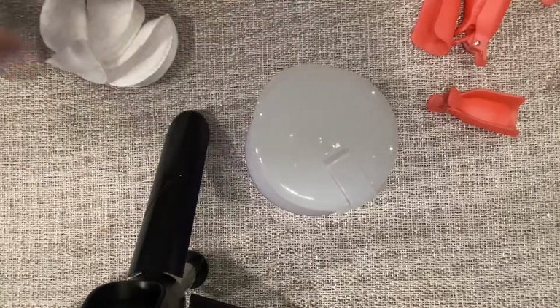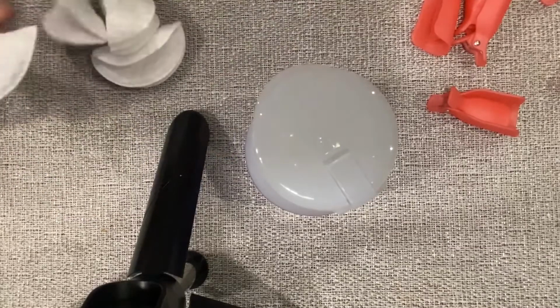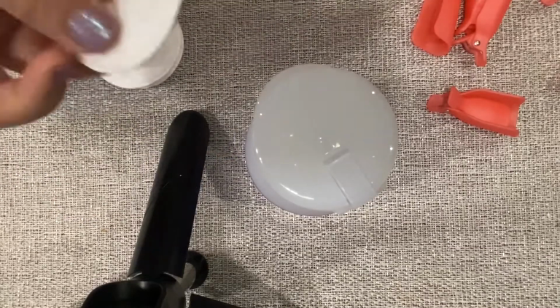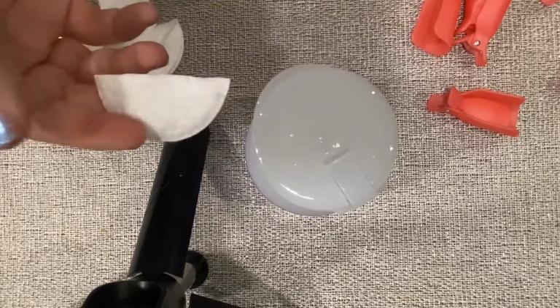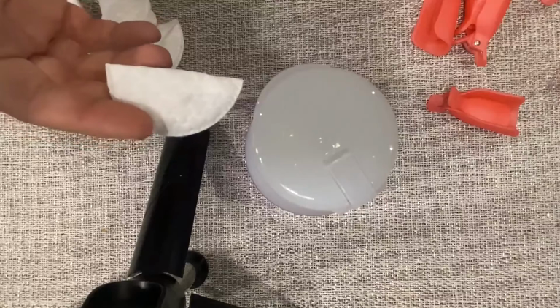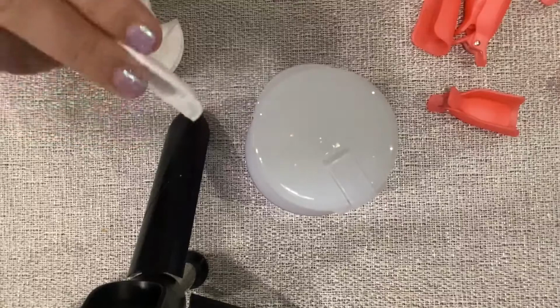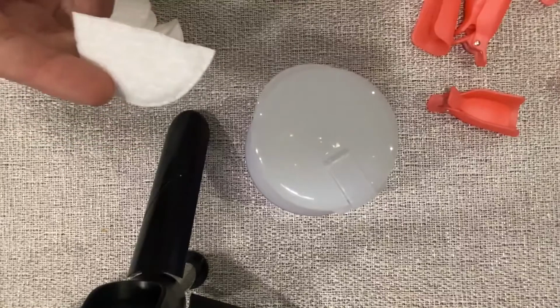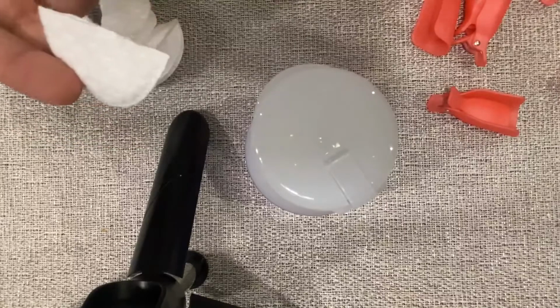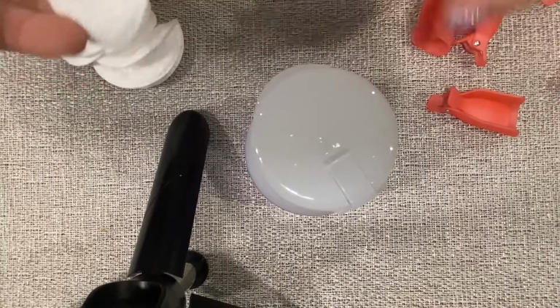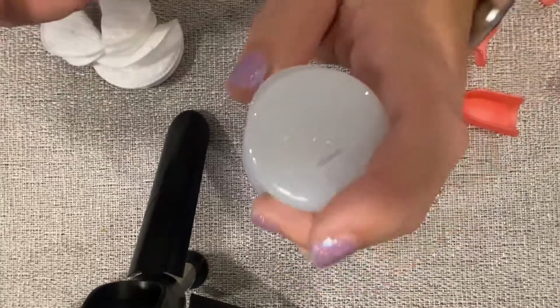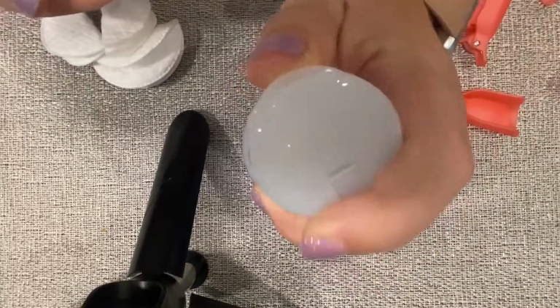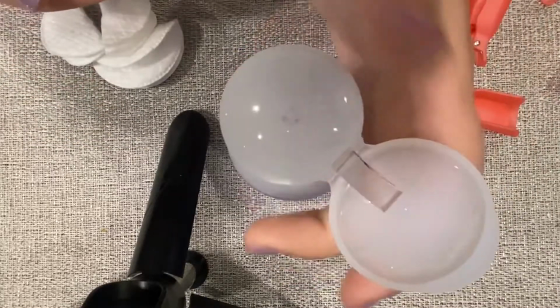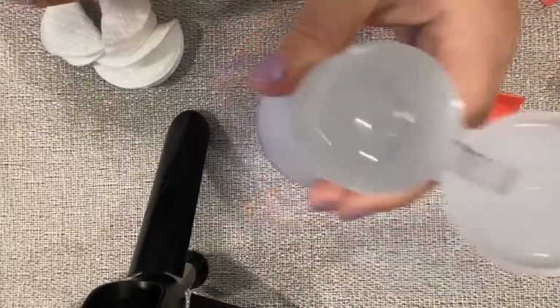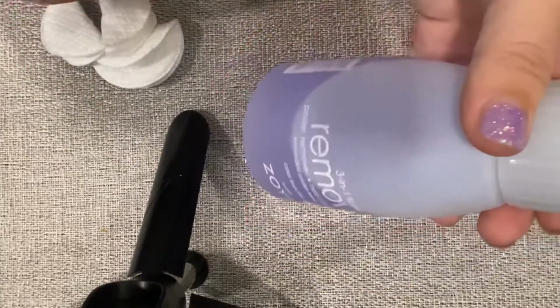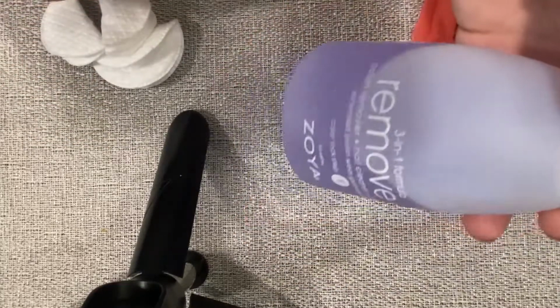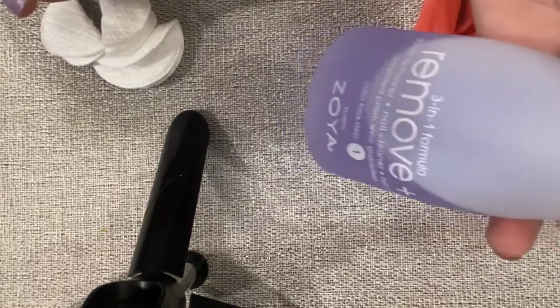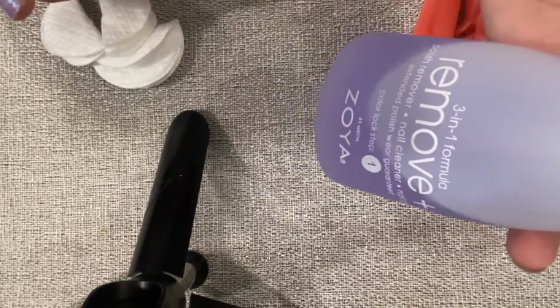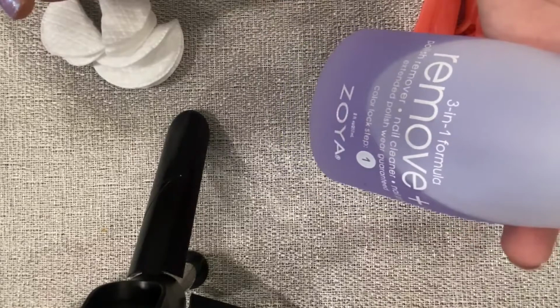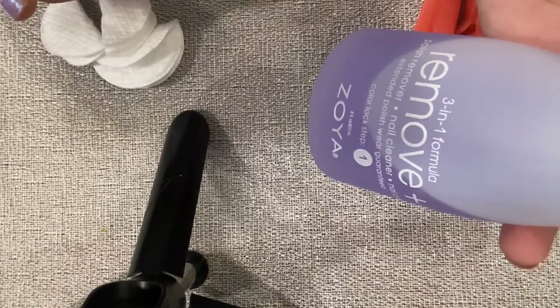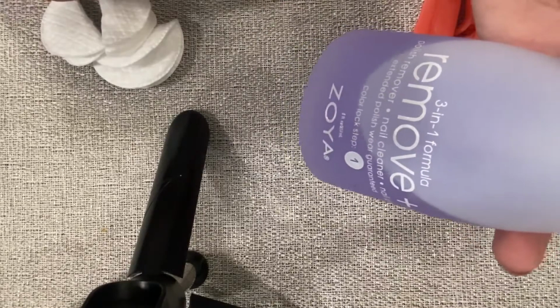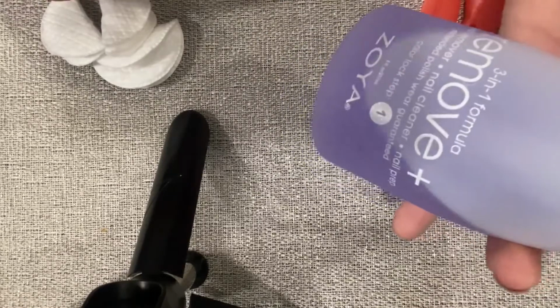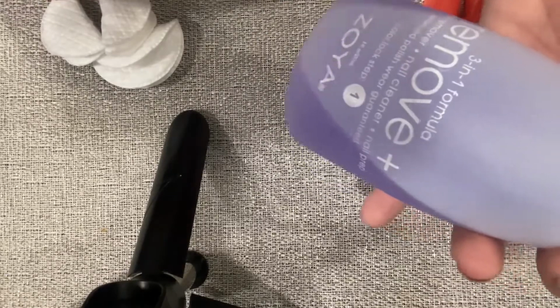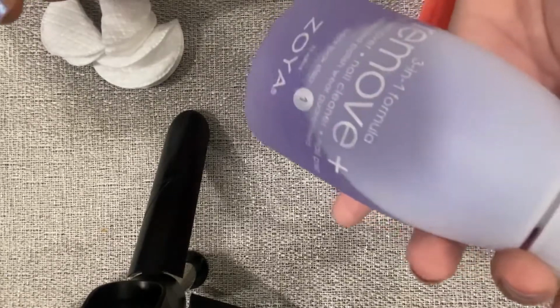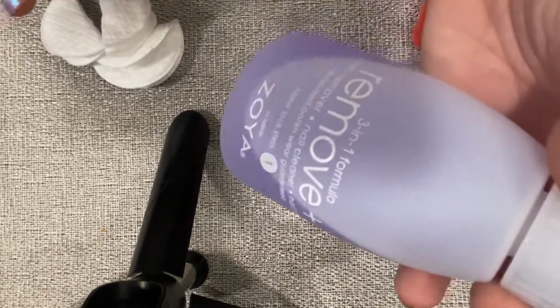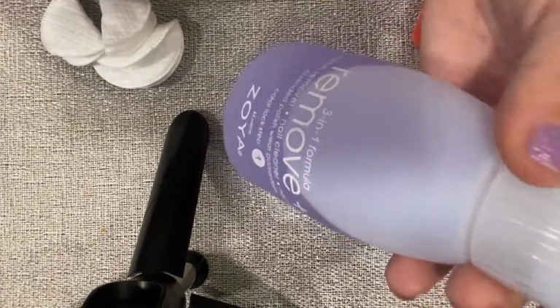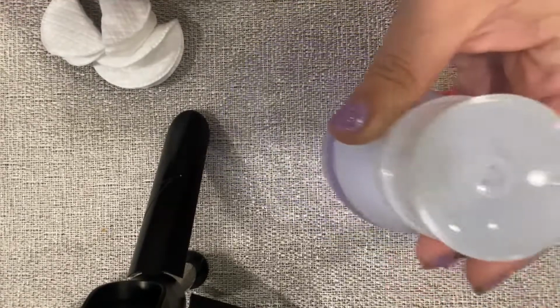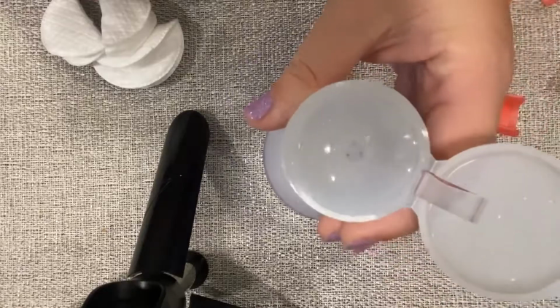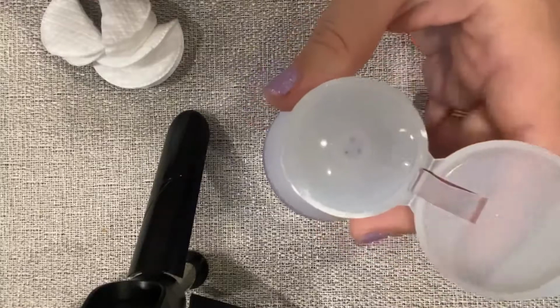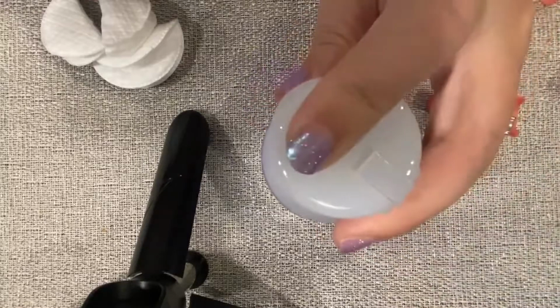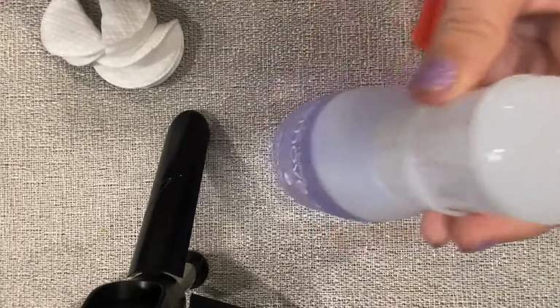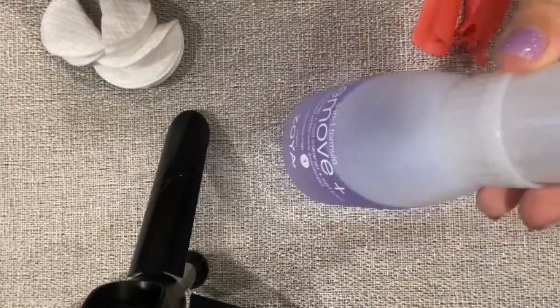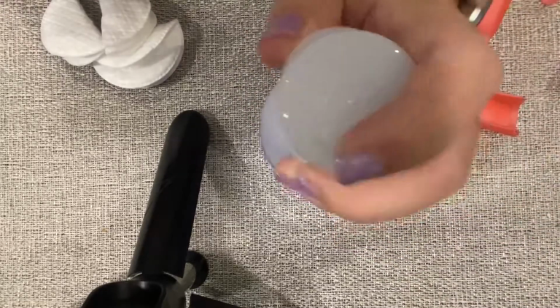I just use these cotton pads and I cut them in half, but you can use whatever you want. It's just regular nail polish remover — it doesn't have acetone or anything. You can use even dollar store stuff. I got this one on Amazon because I liked the pump top.